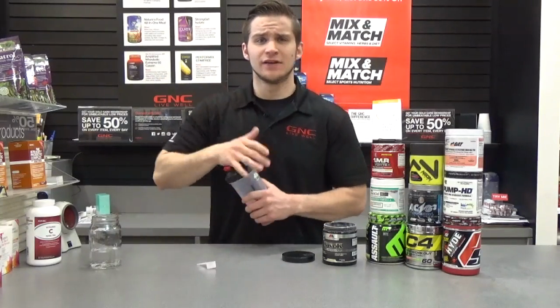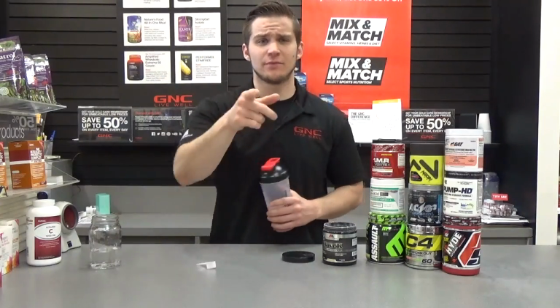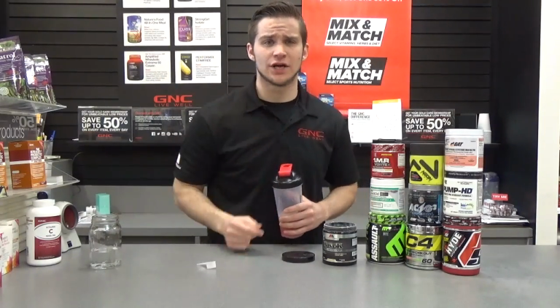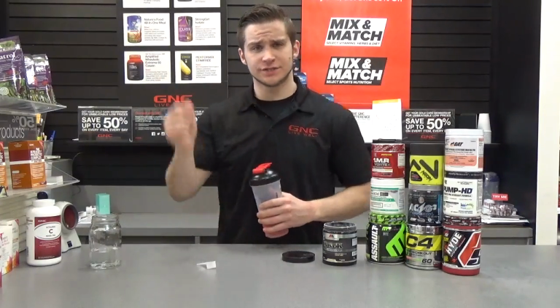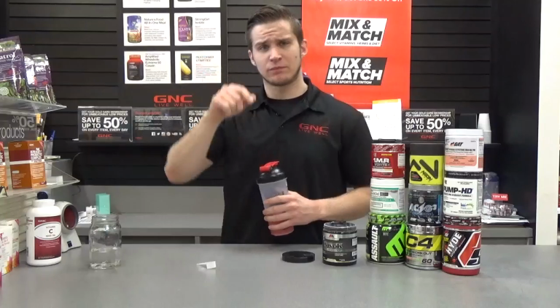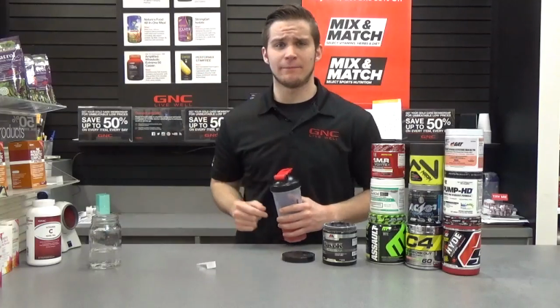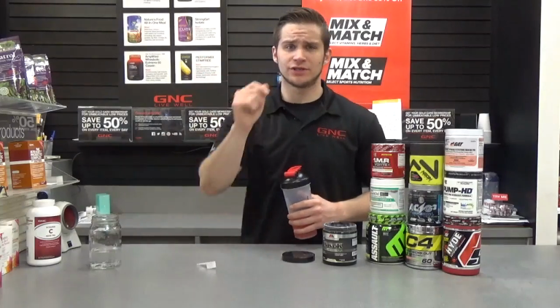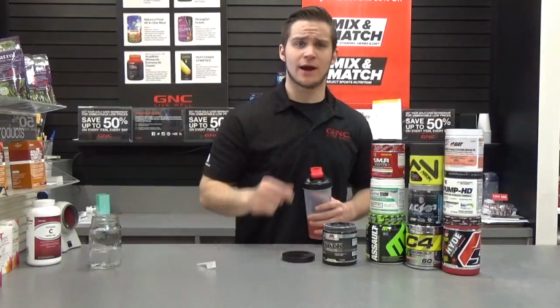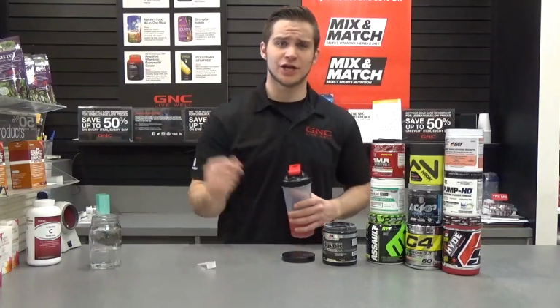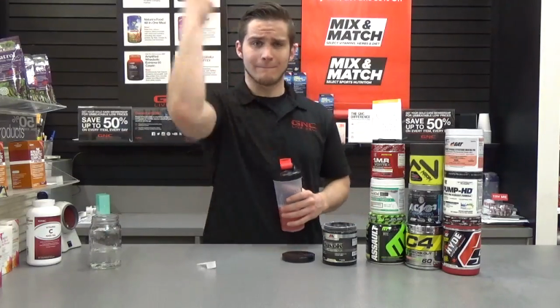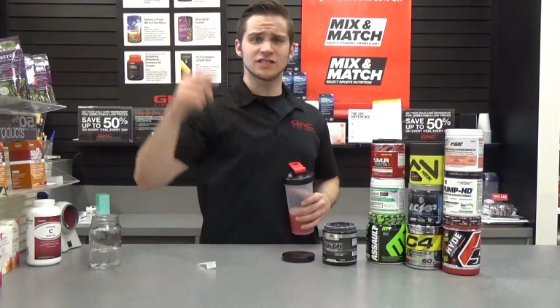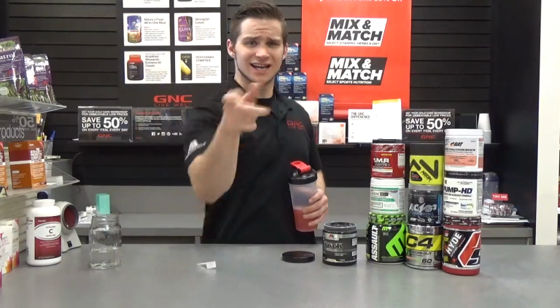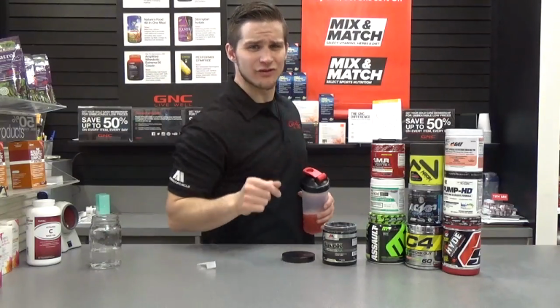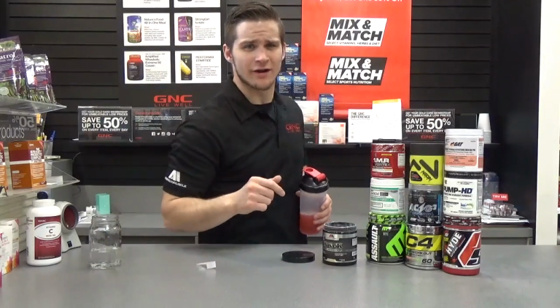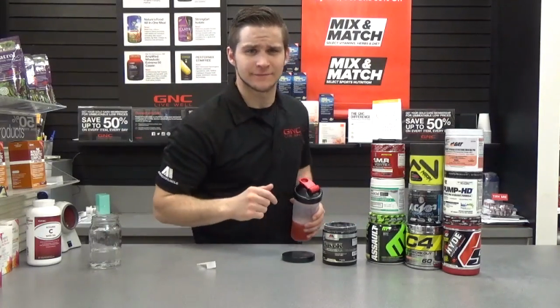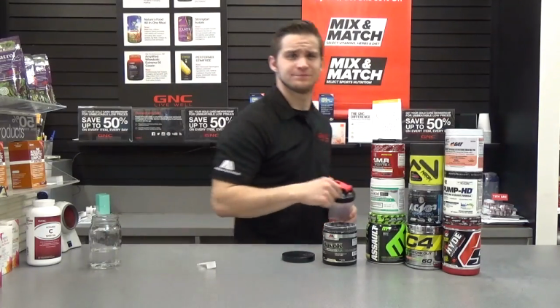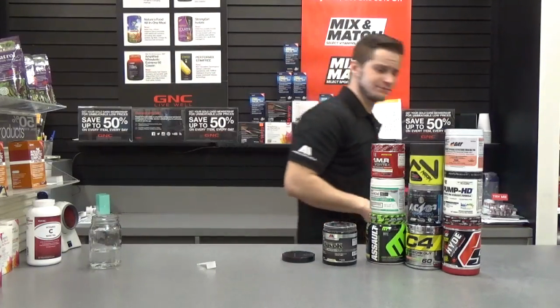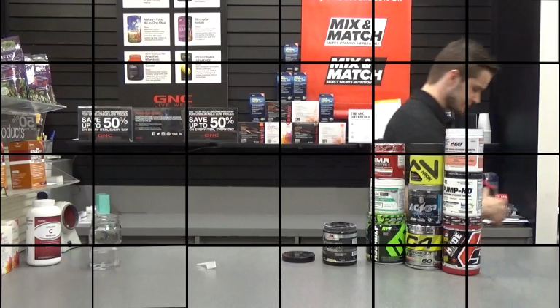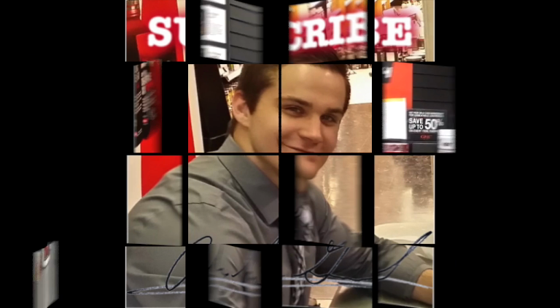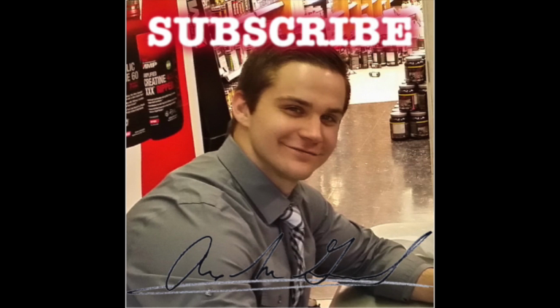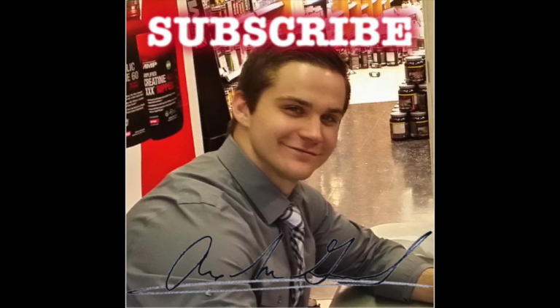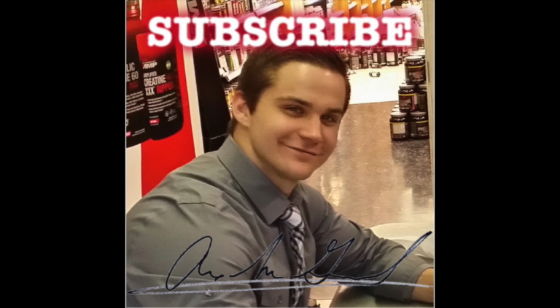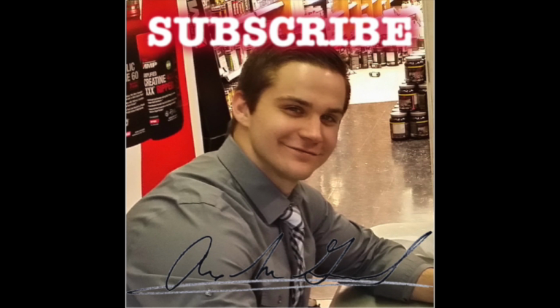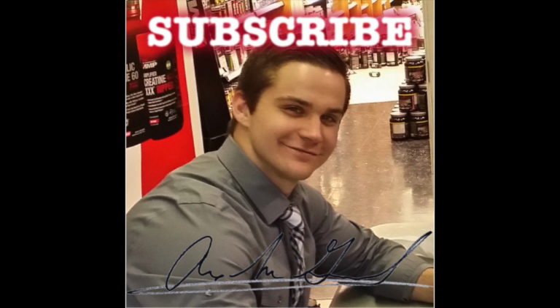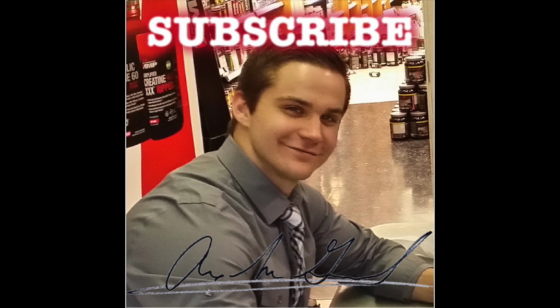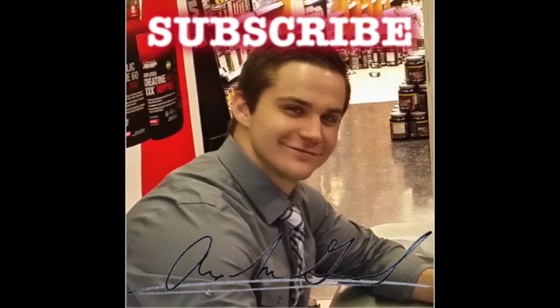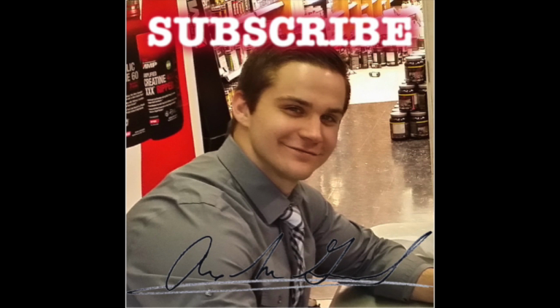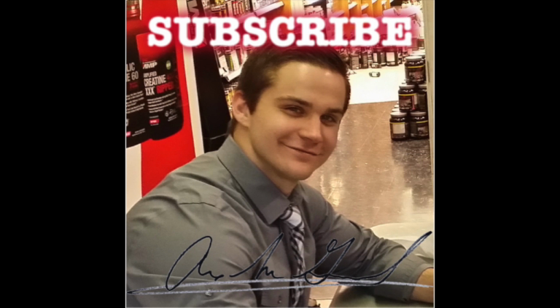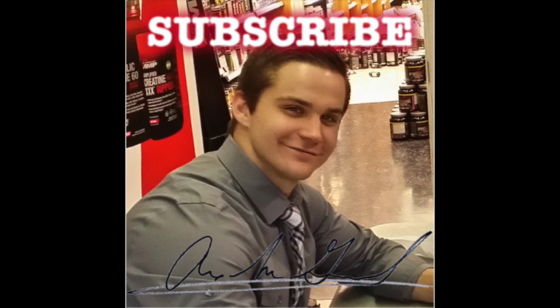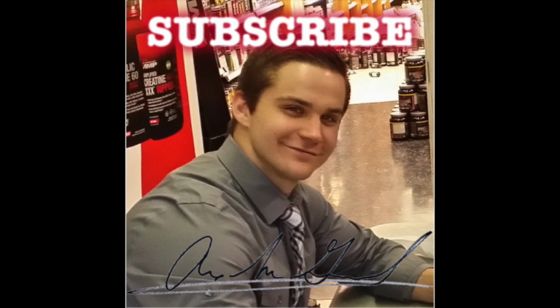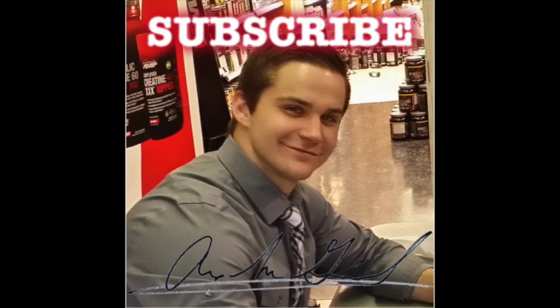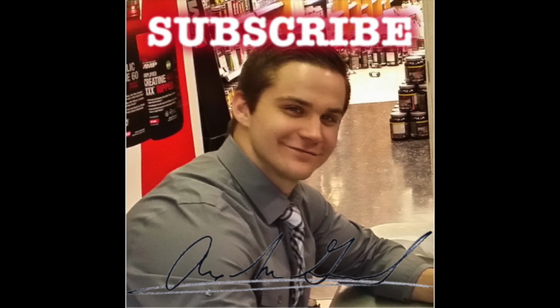If you have any more questions, put them down below. Subscribe to my channel and post it everywhere. You see that little button below that says subscribe? Click it if you like my video.